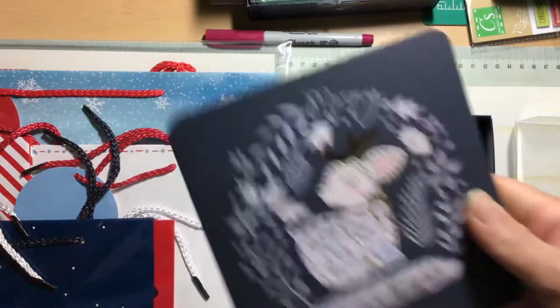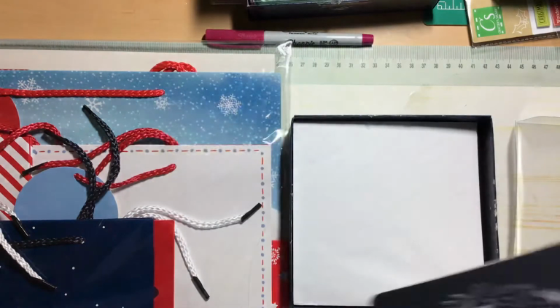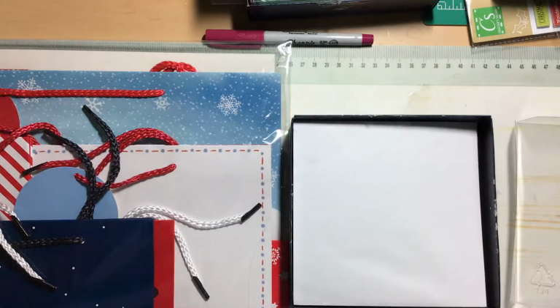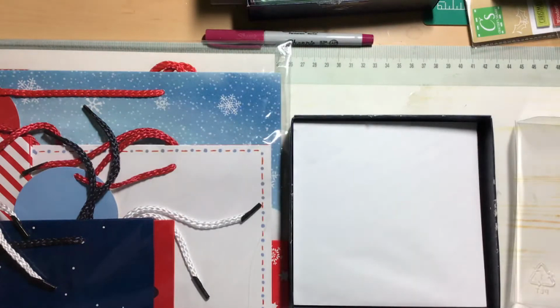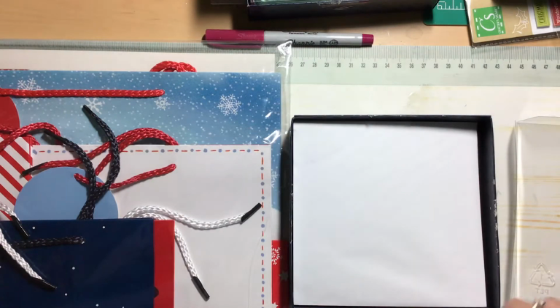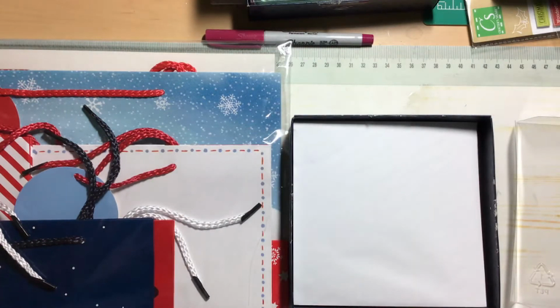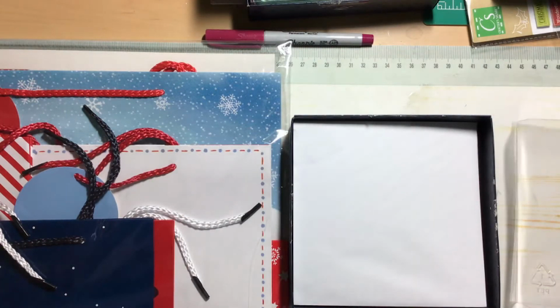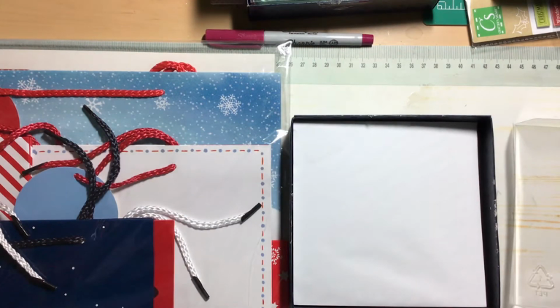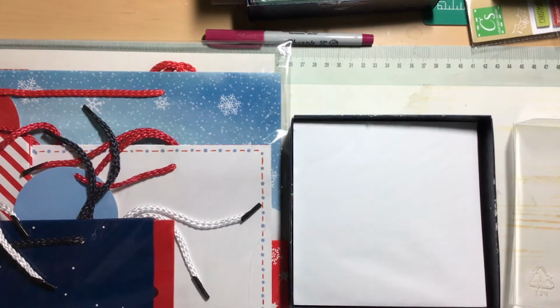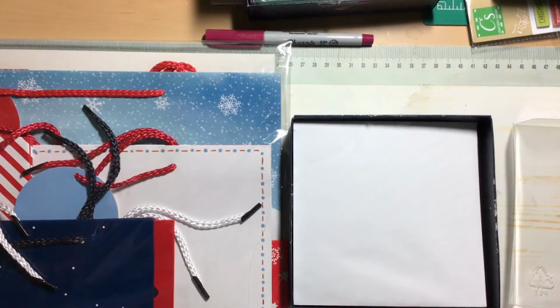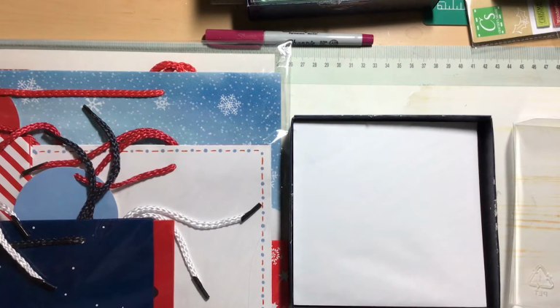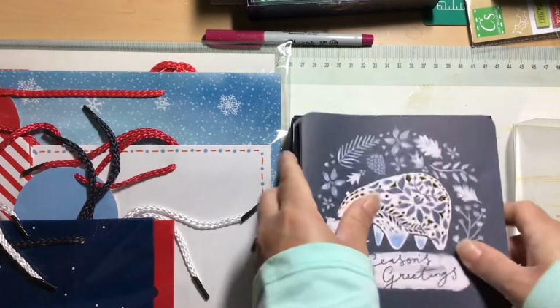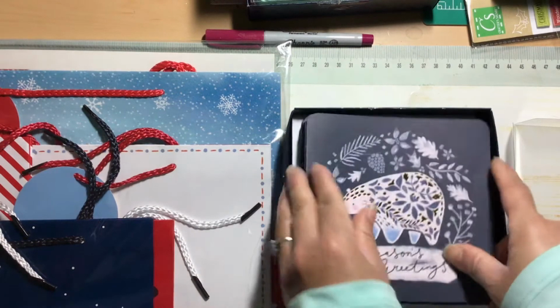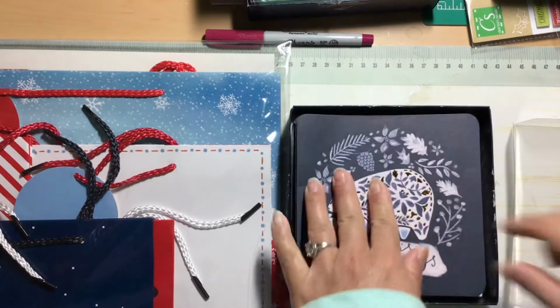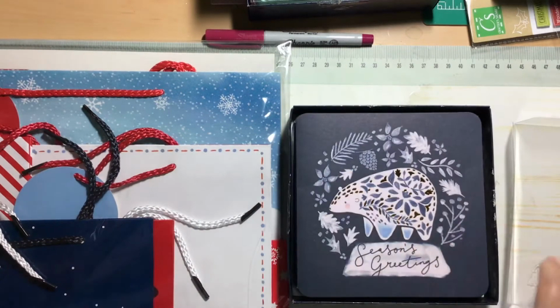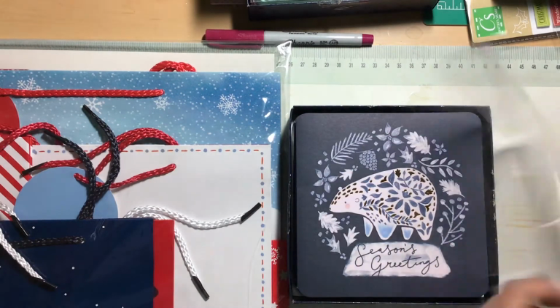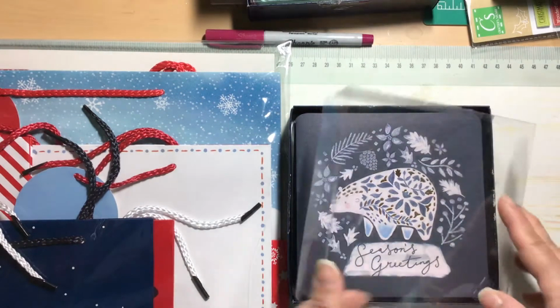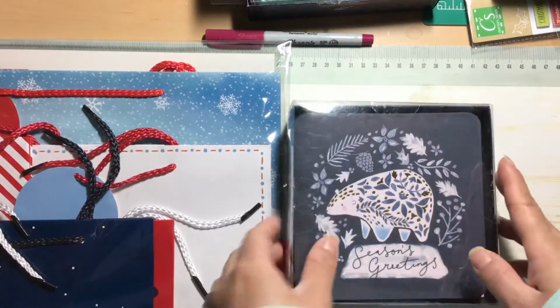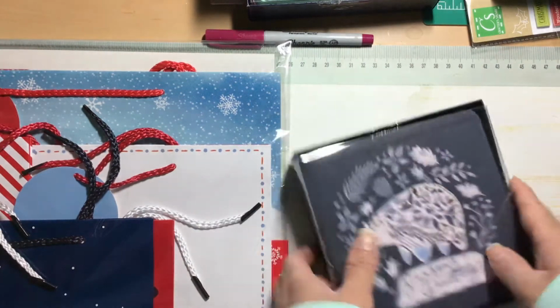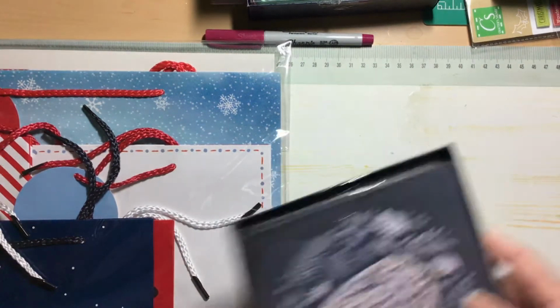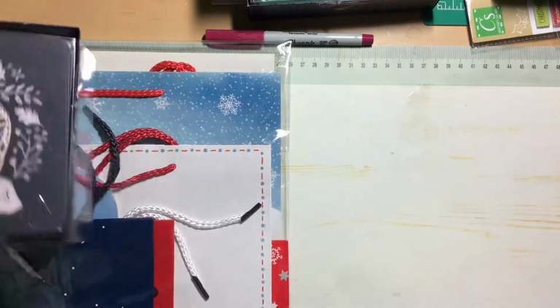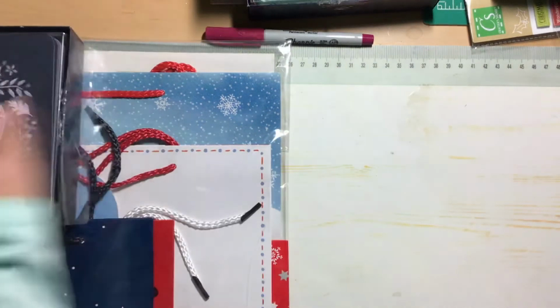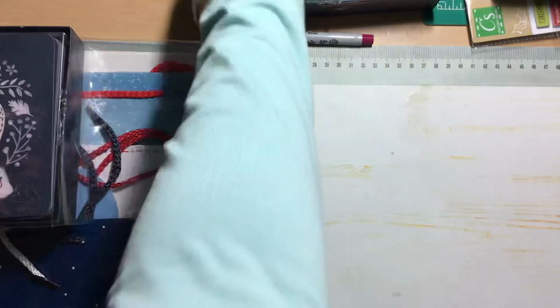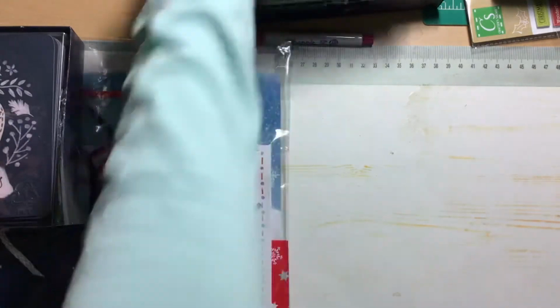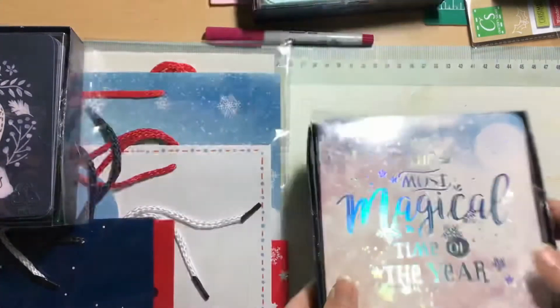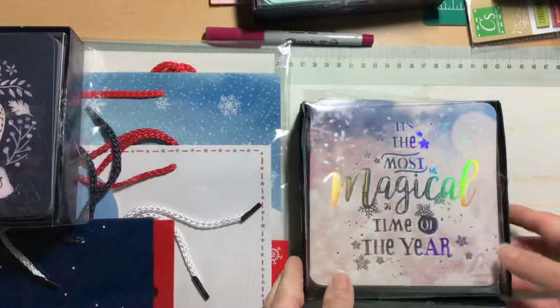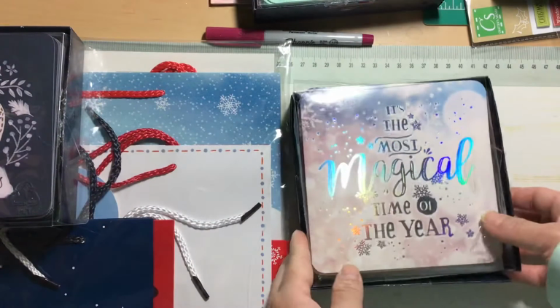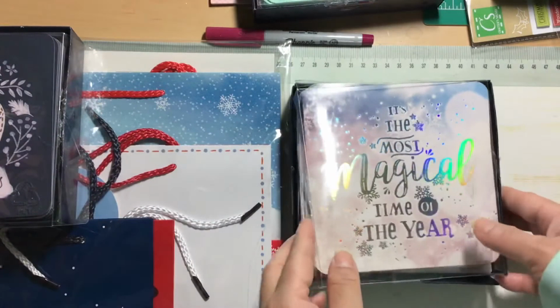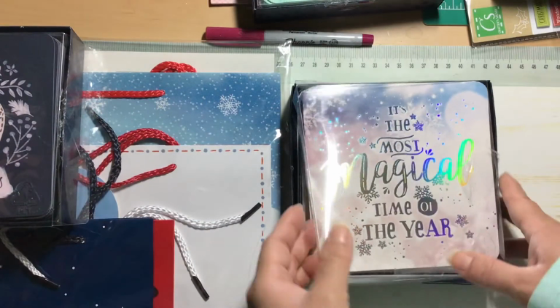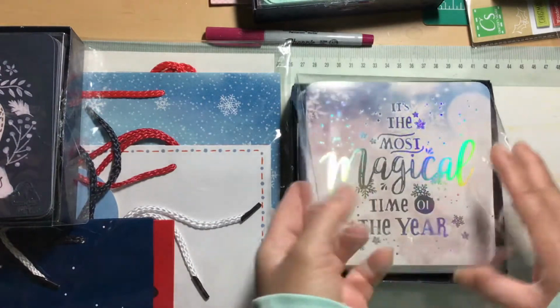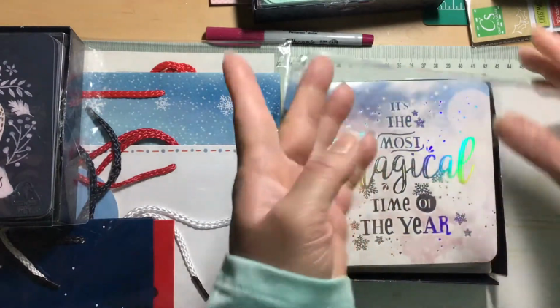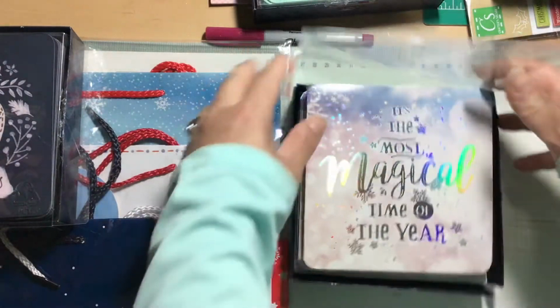So that is very cute. Again, these boxes retail for ten dollars.